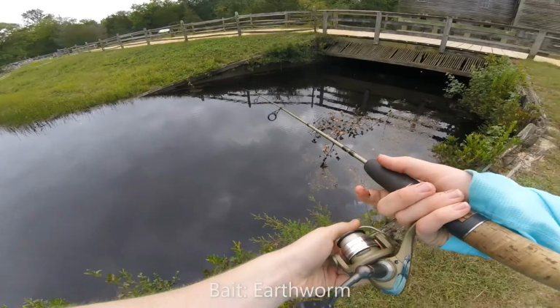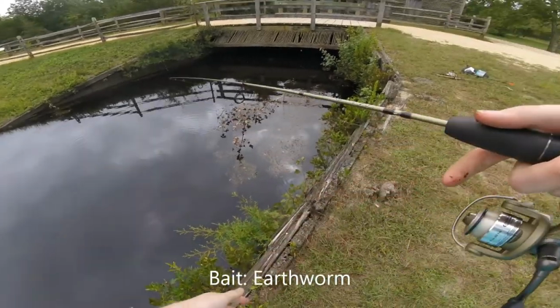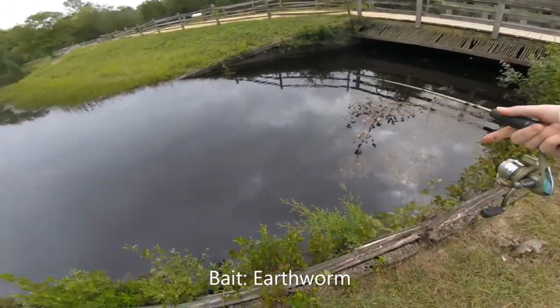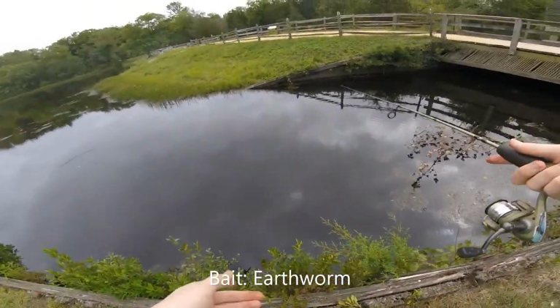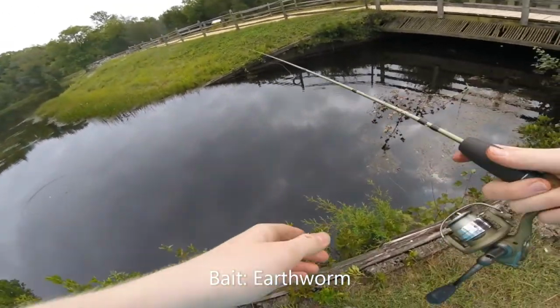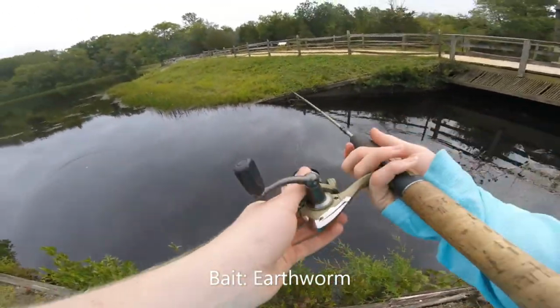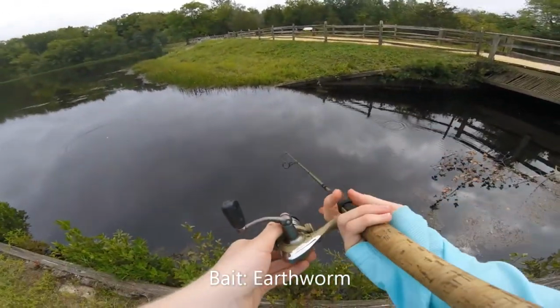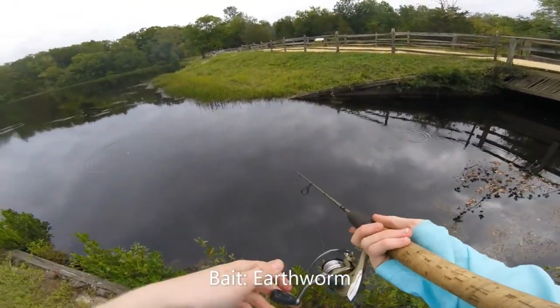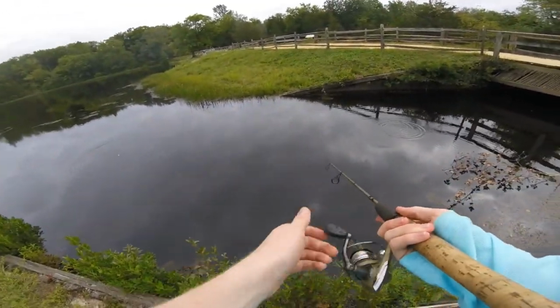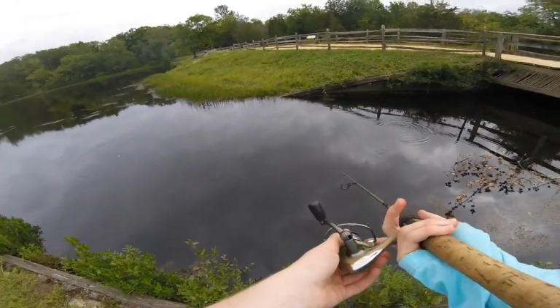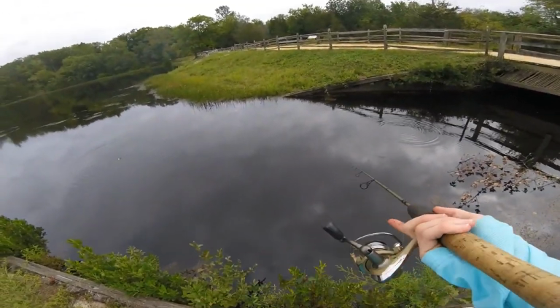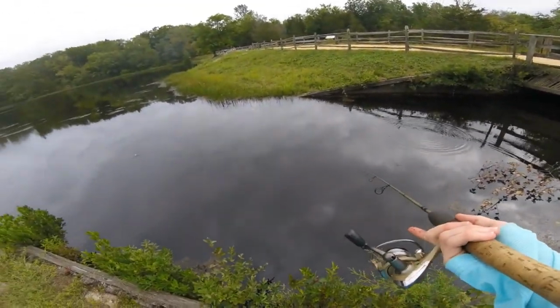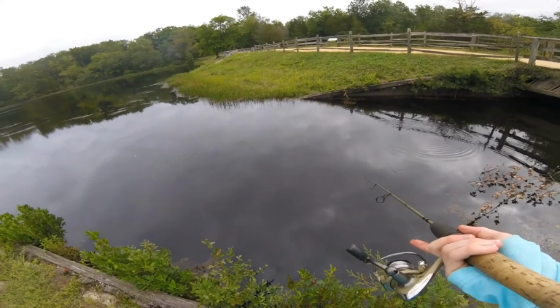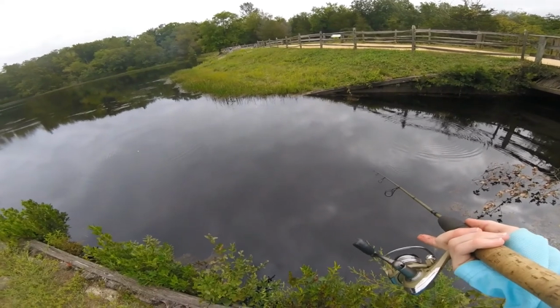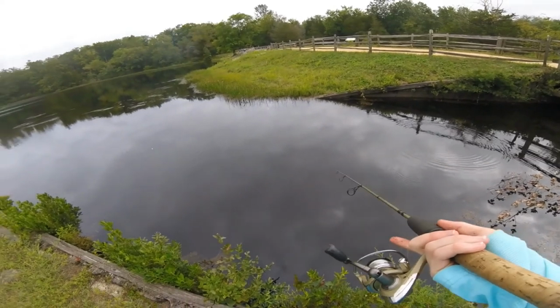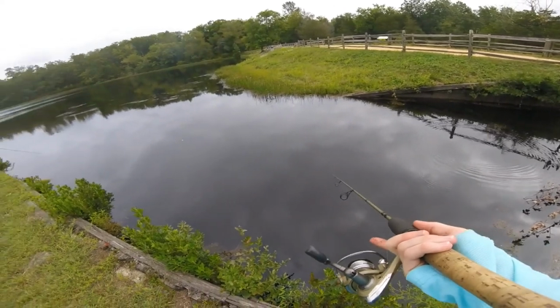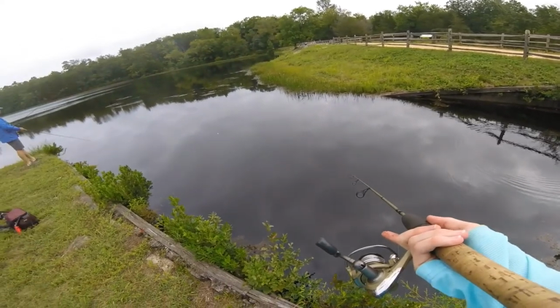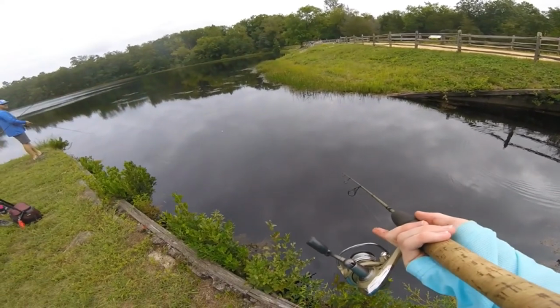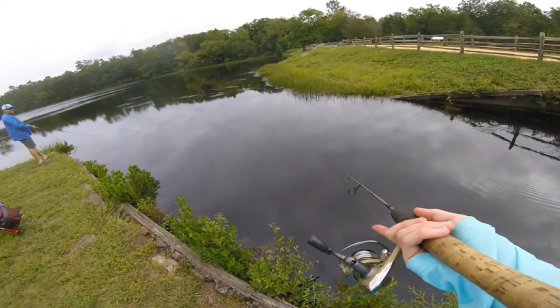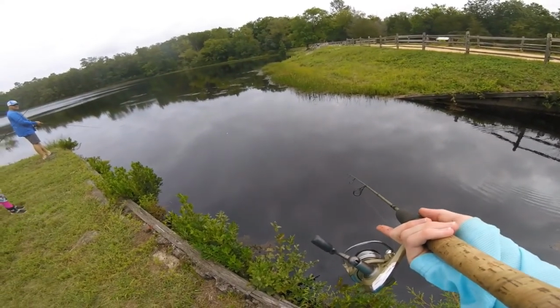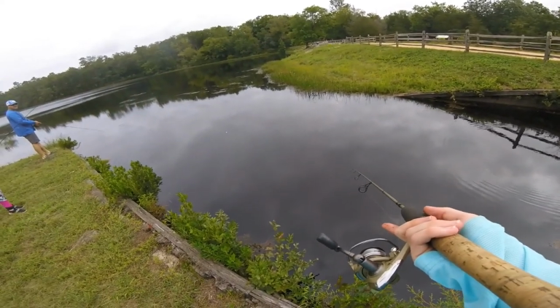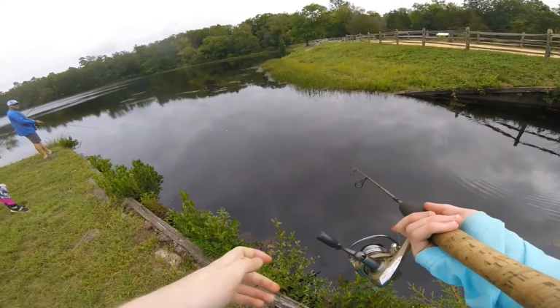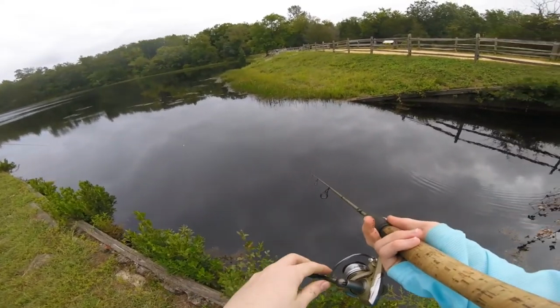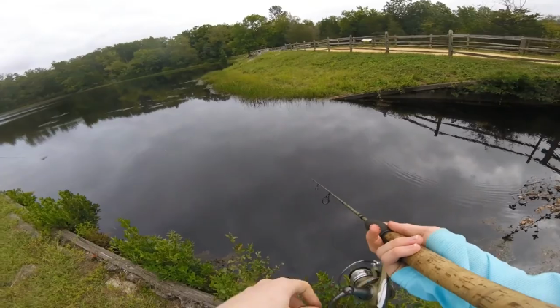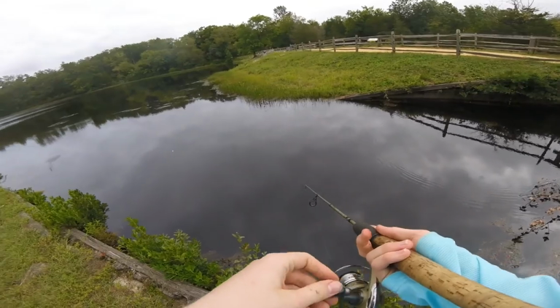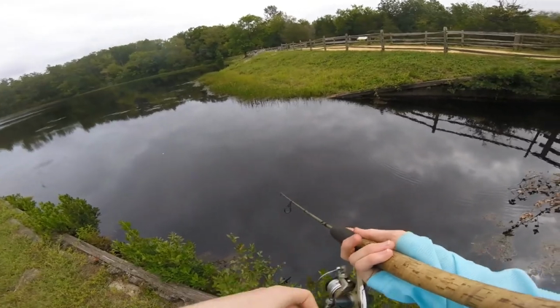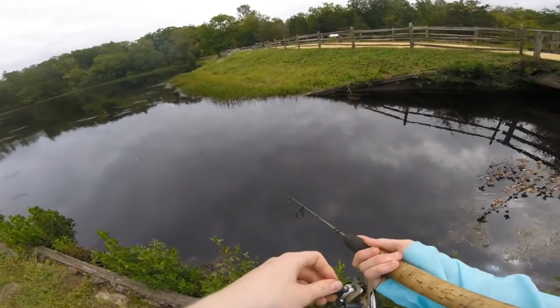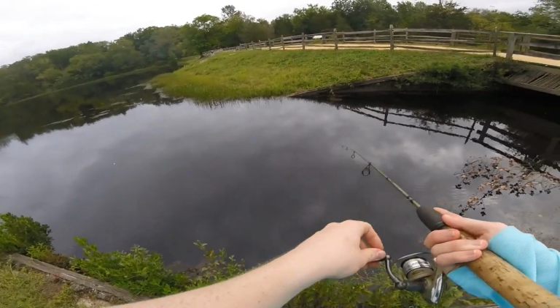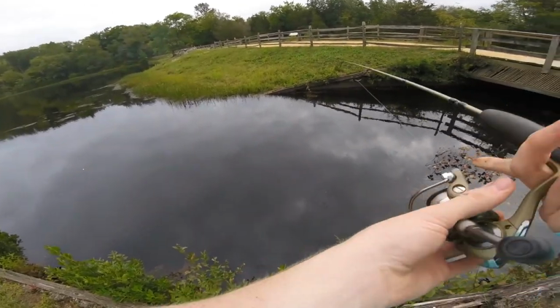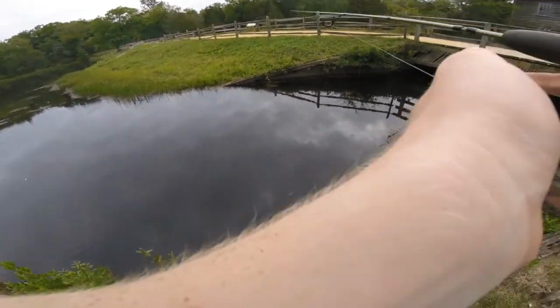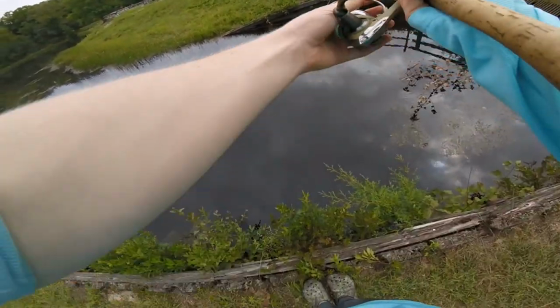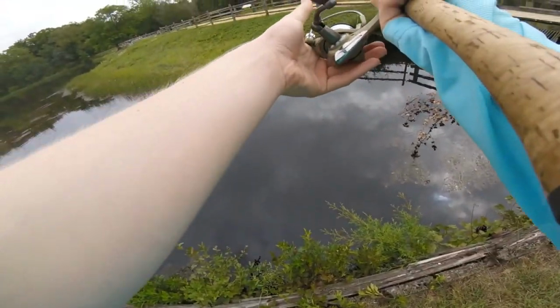We're here at Baxter Lake, let's see if any fish are around. There's bluegill in this lake — I know, I've seen pictures. At this point anything catching would be great.